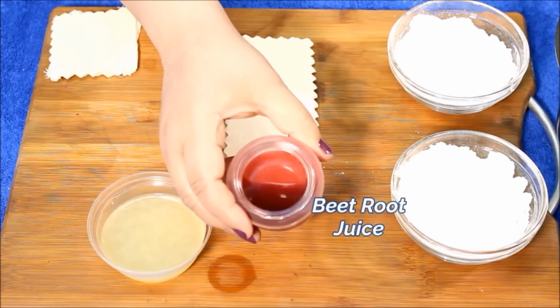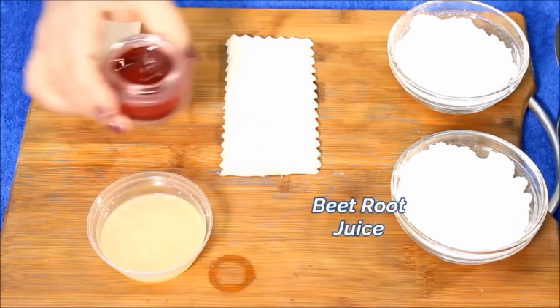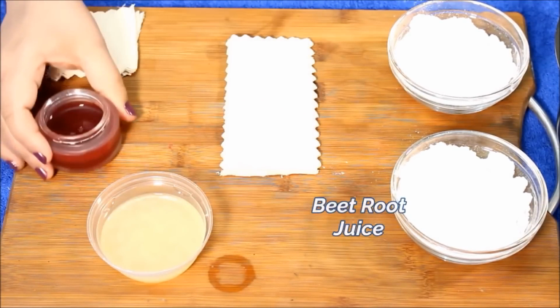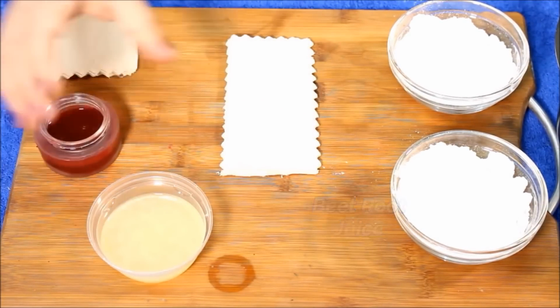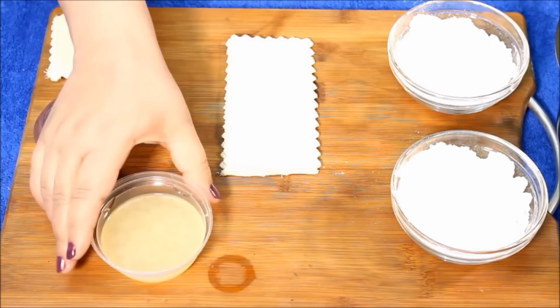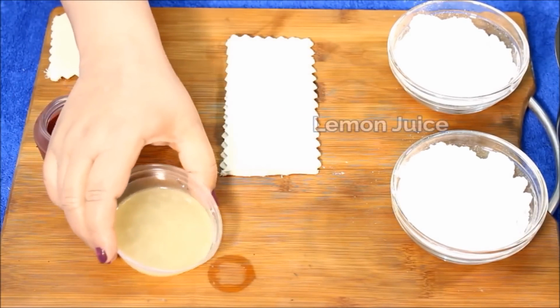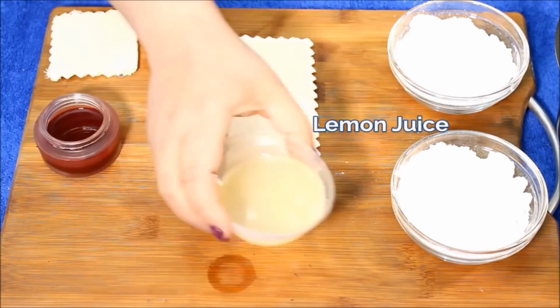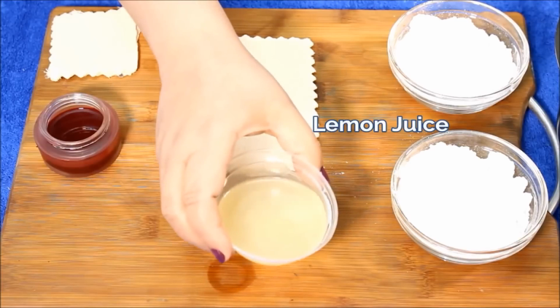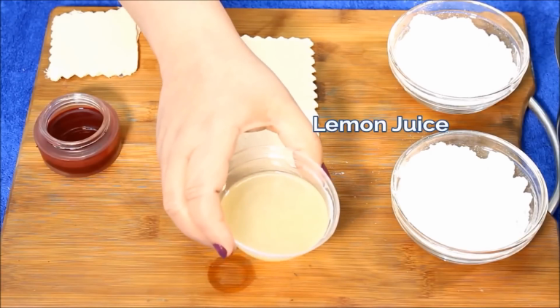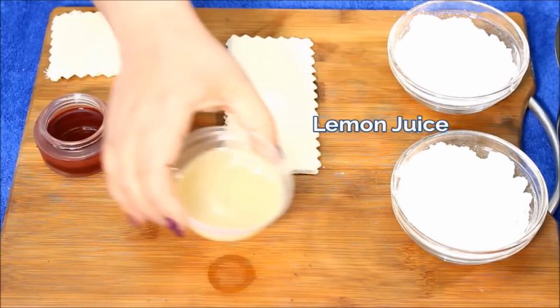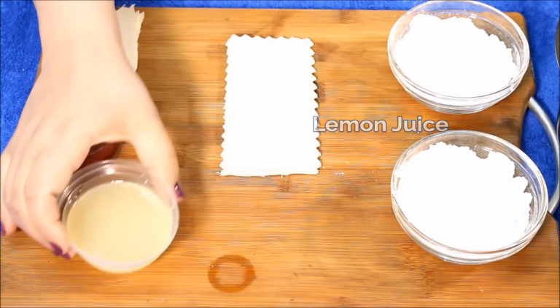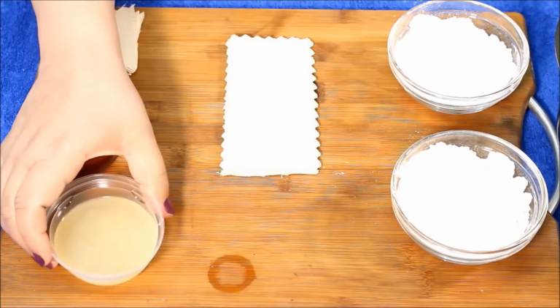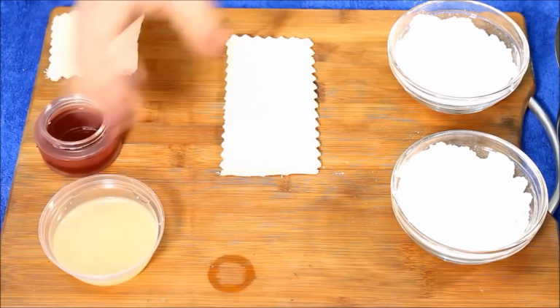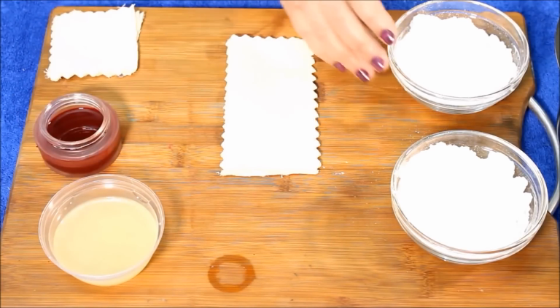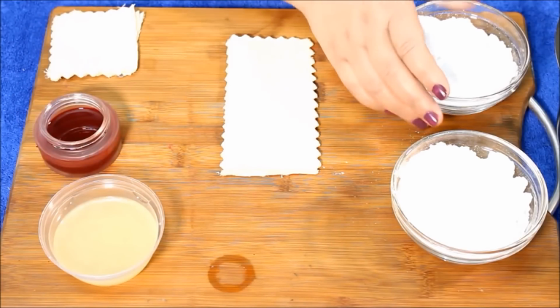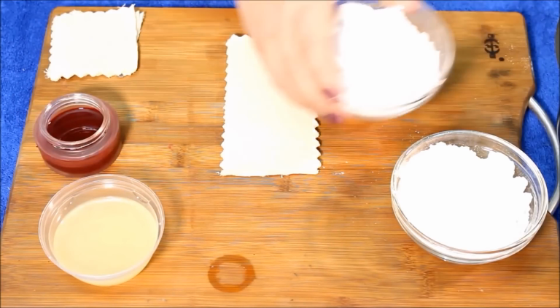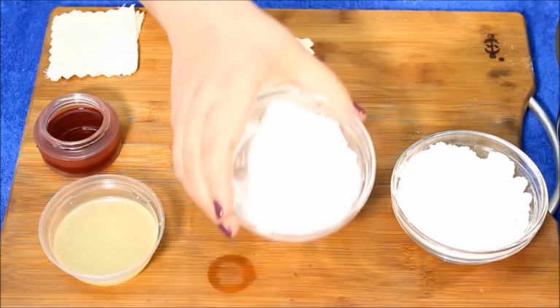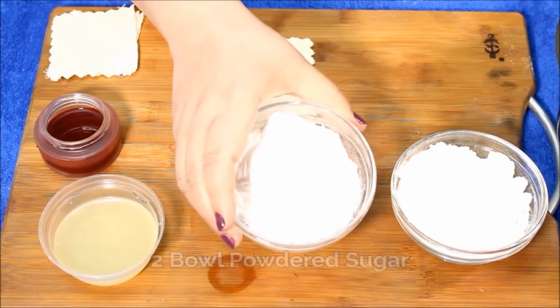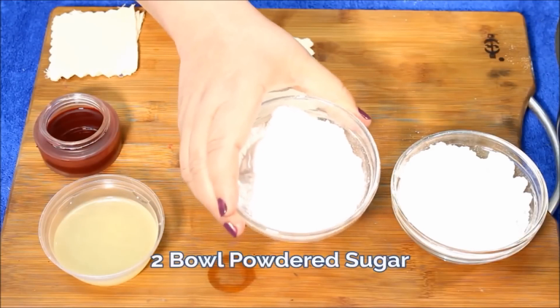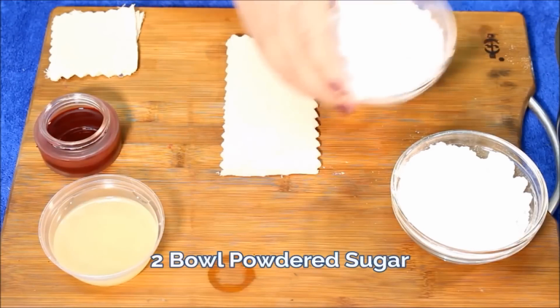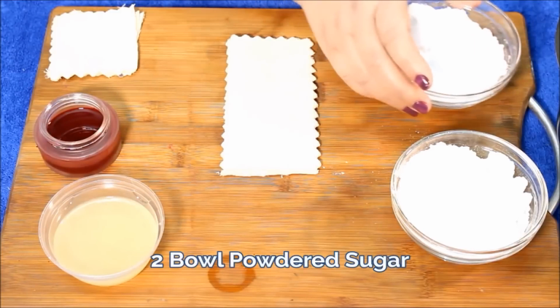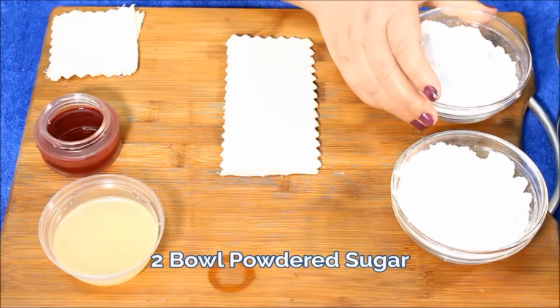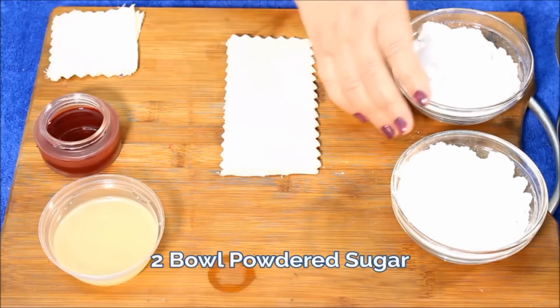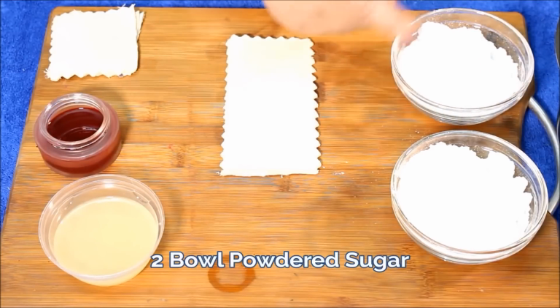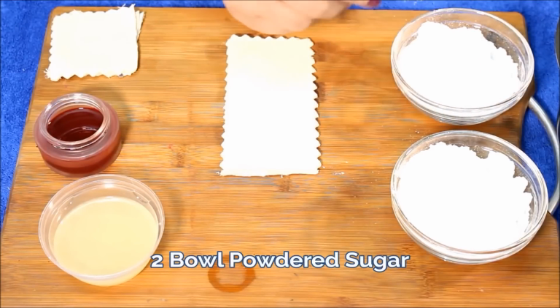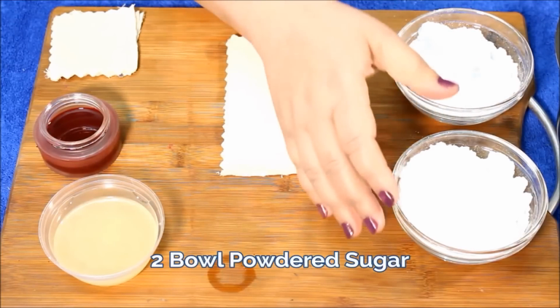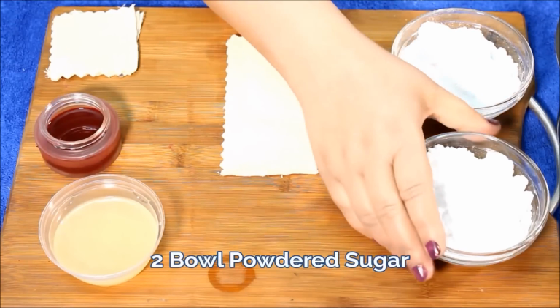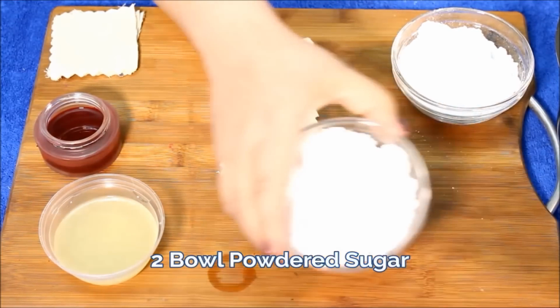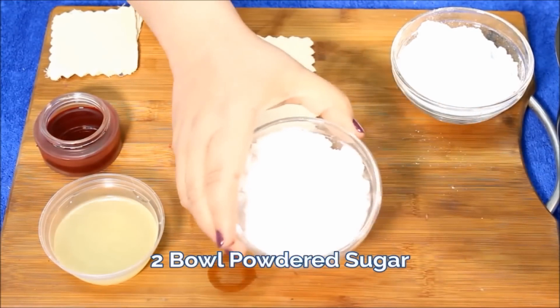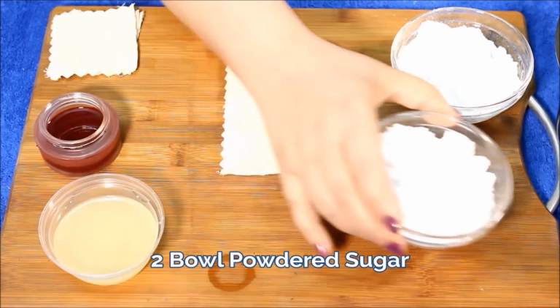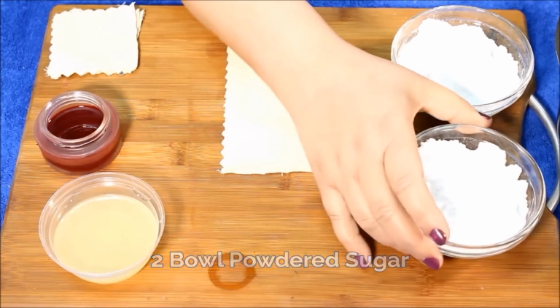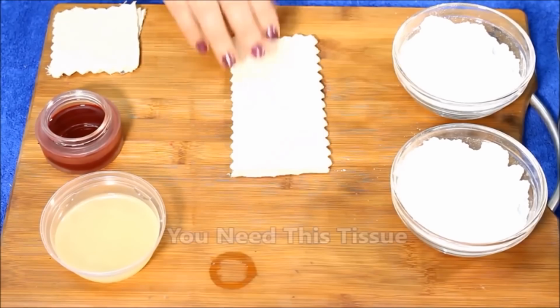You'll need several ingredients for this simple remedy, including beetroot juice, lemon juice, and two bowls of powdered sugar. You're also going to need fabric strips for the actual waxing process.